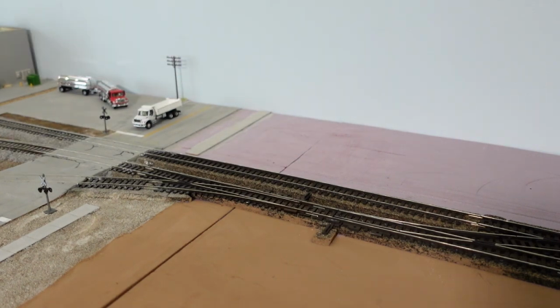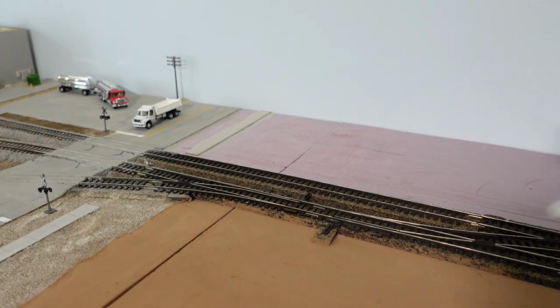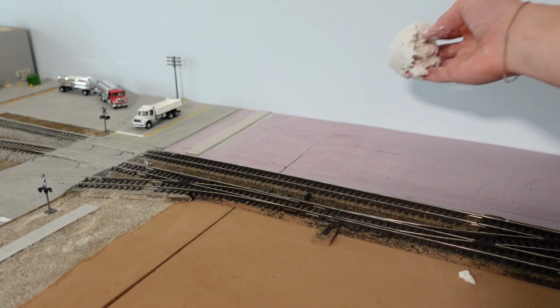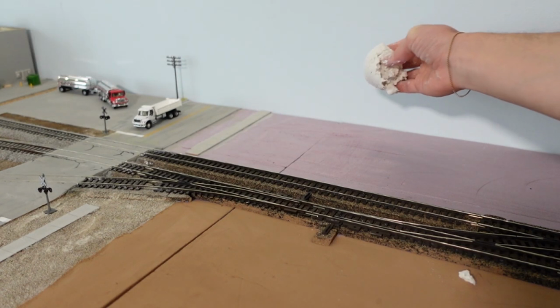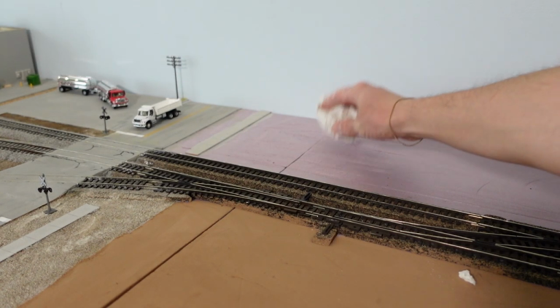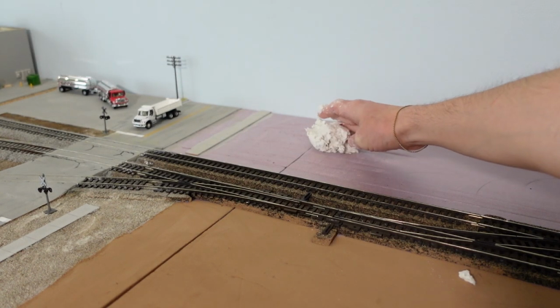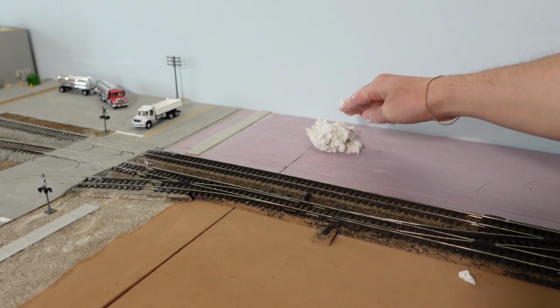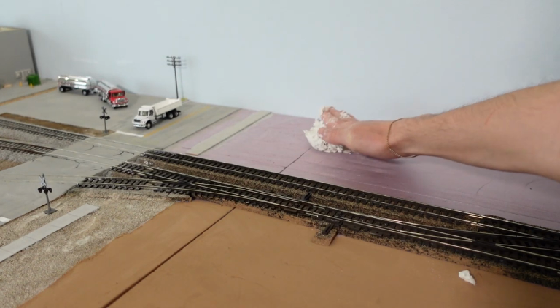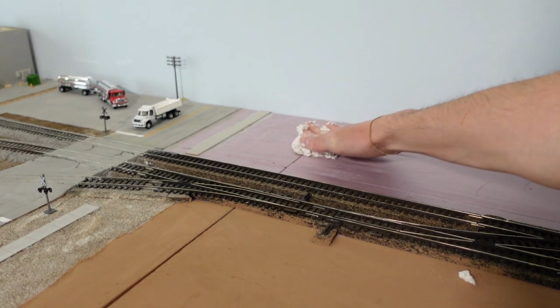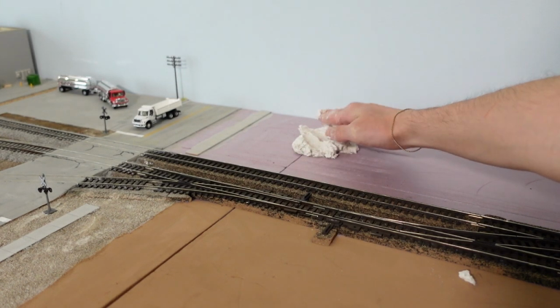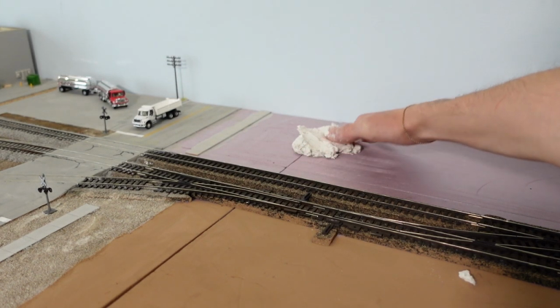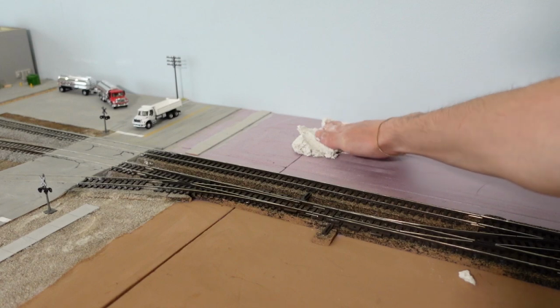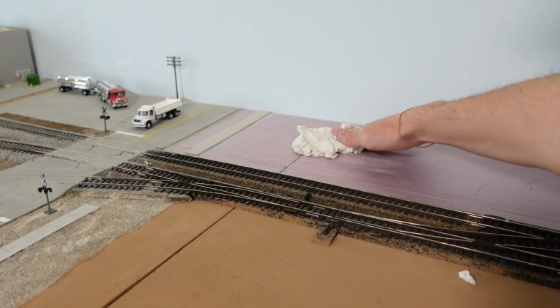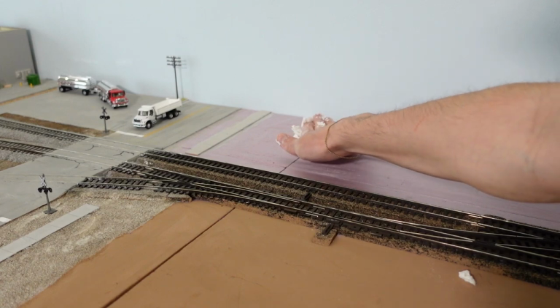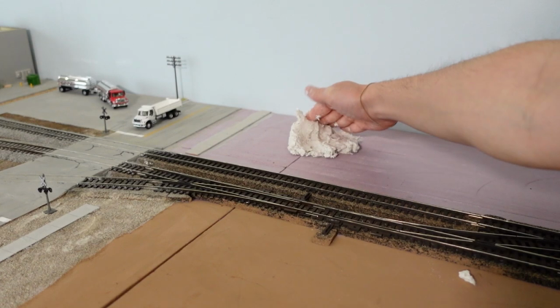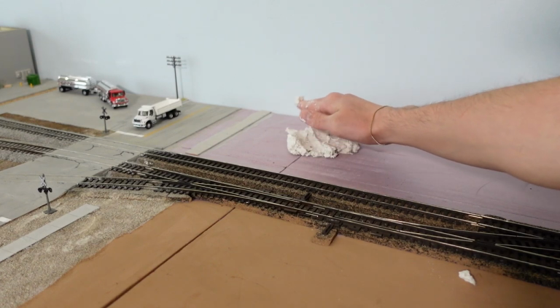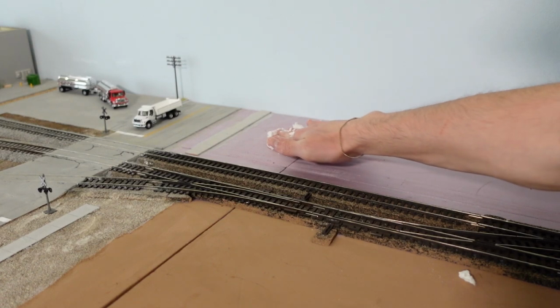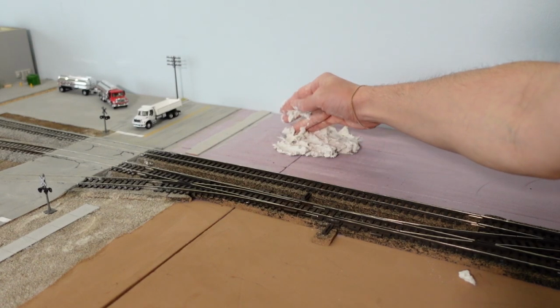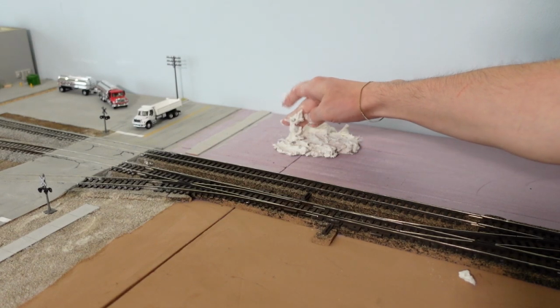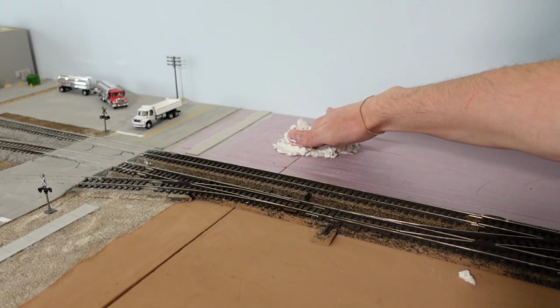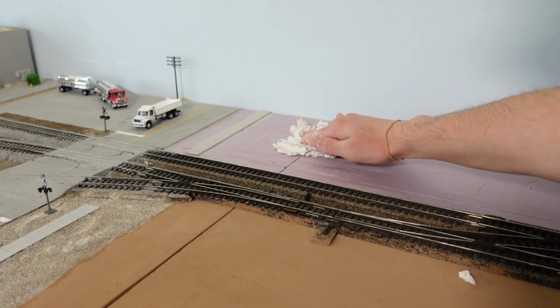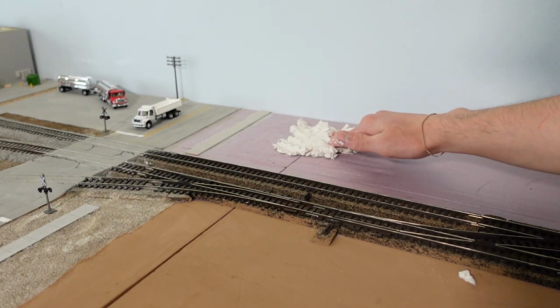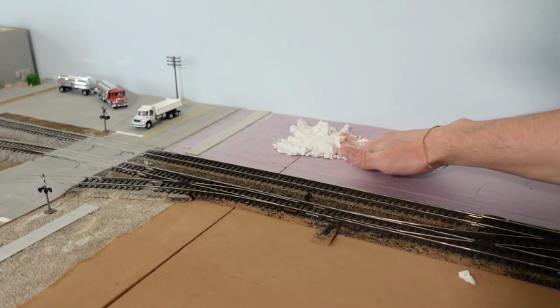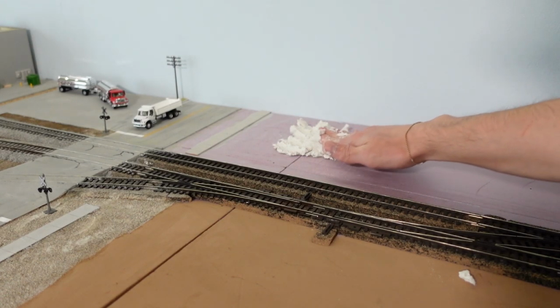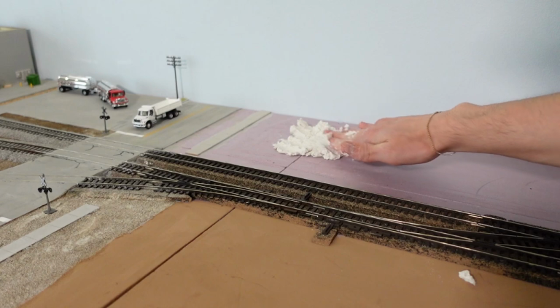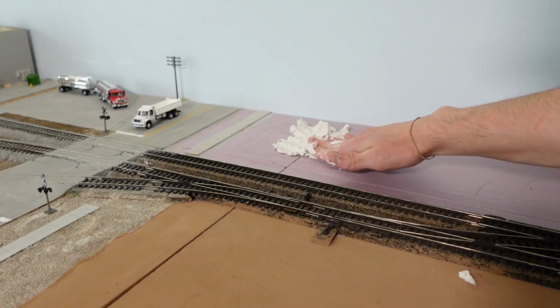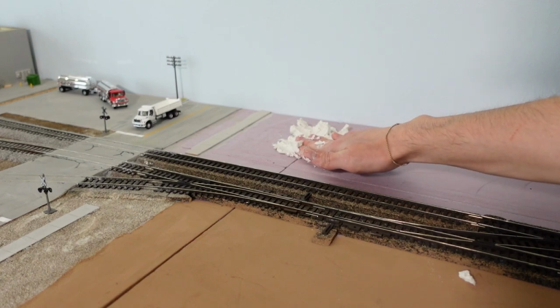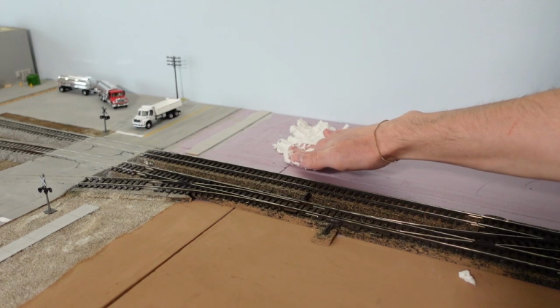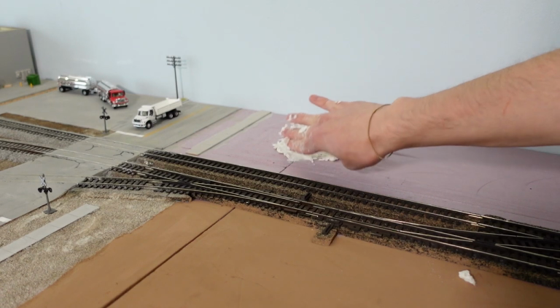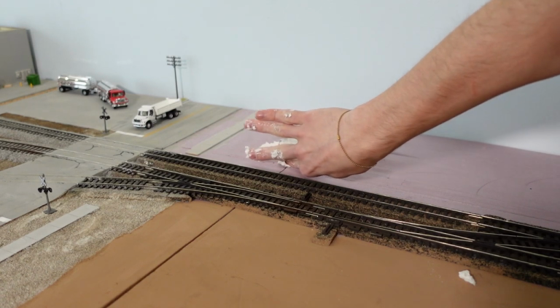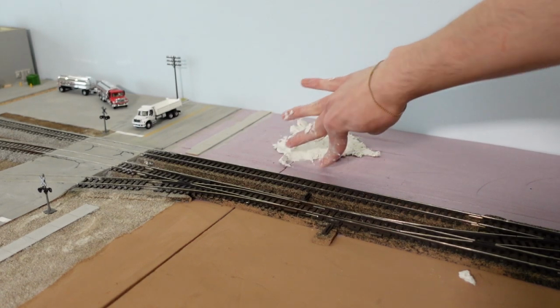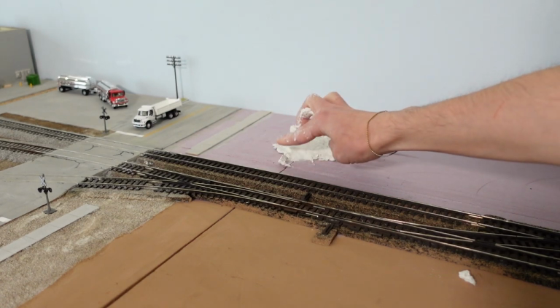Now time for the fun part. I'm going for small subtle hills to add some dimension to our flat layout. There are no blueprints to this kind of thing — you just kind of go with the flow and see what looks good in your own eyes.